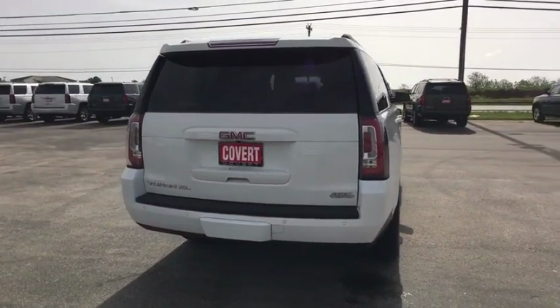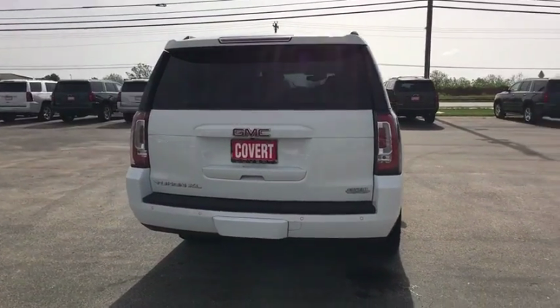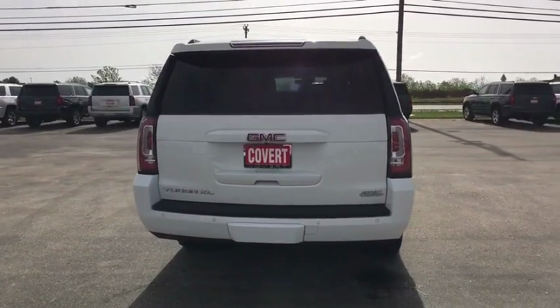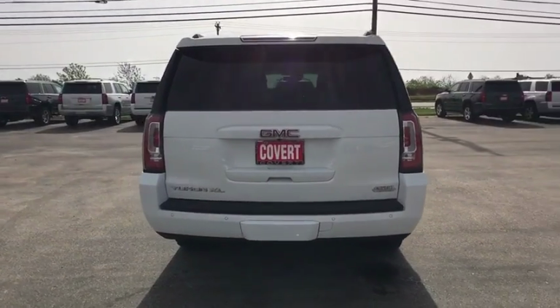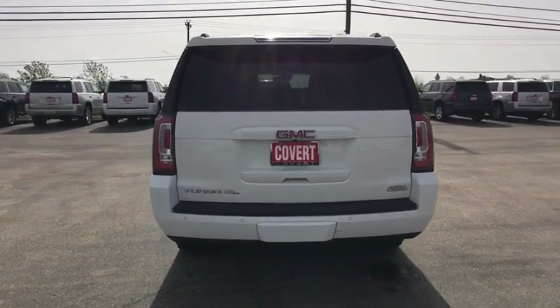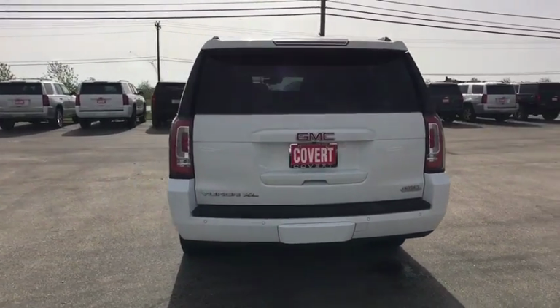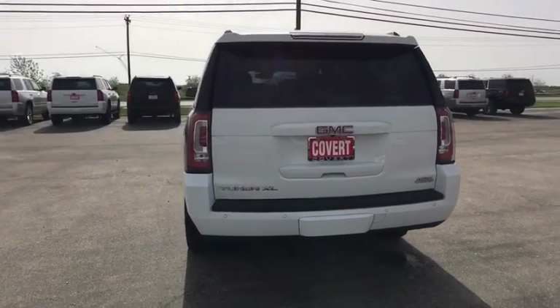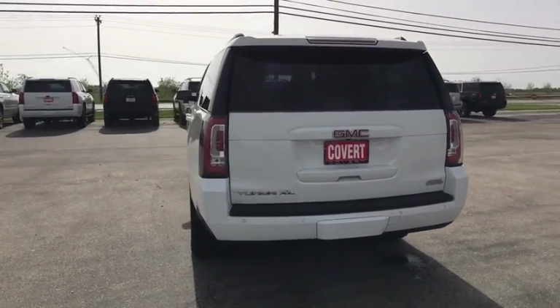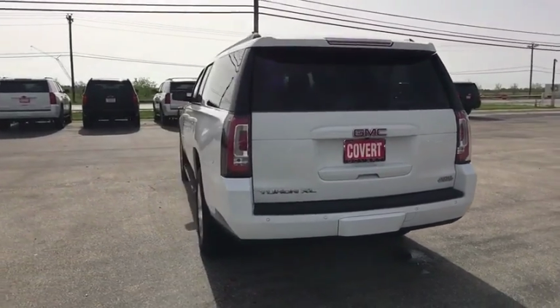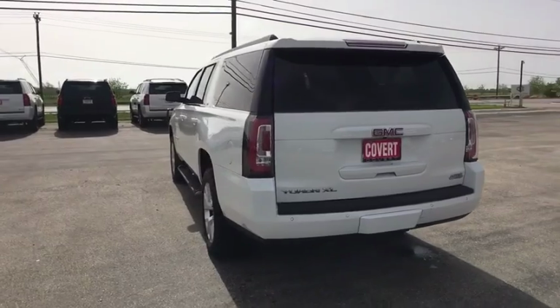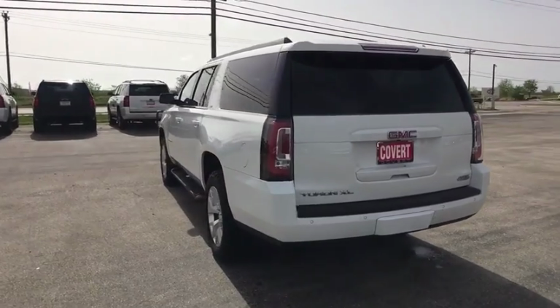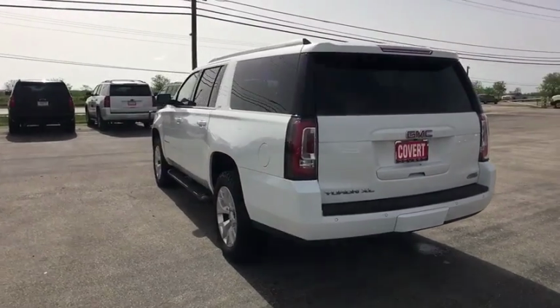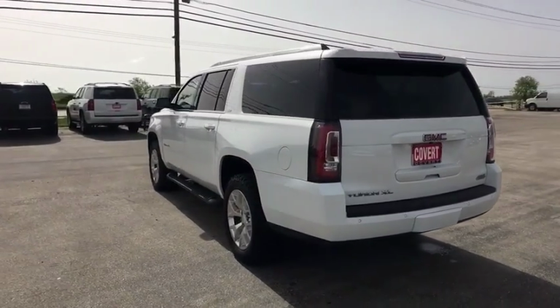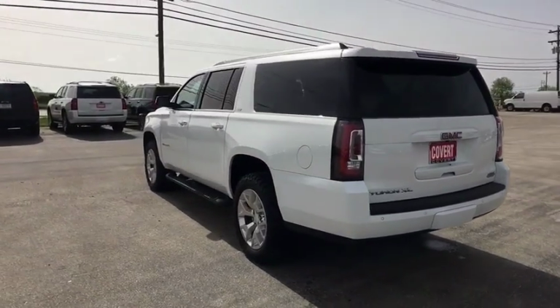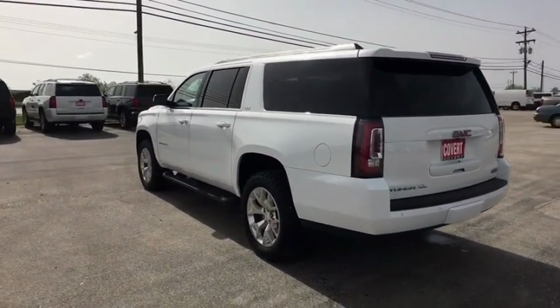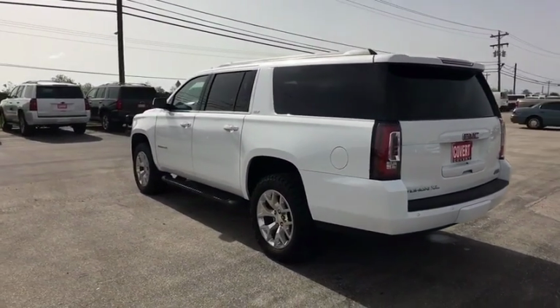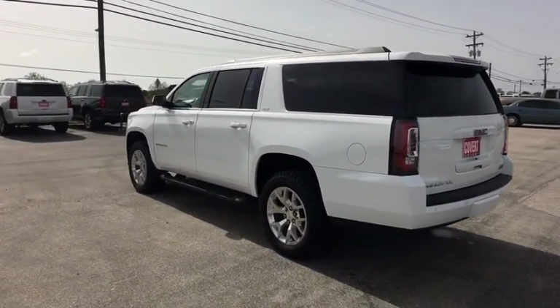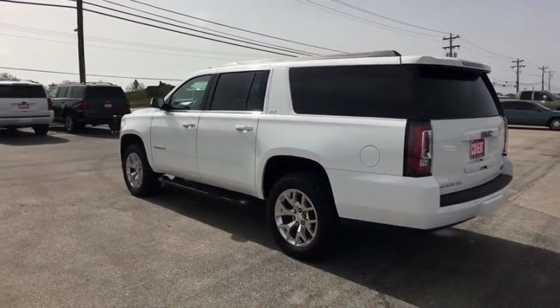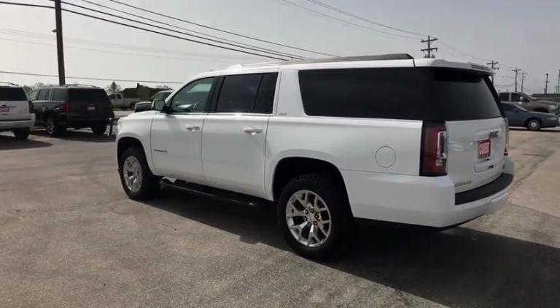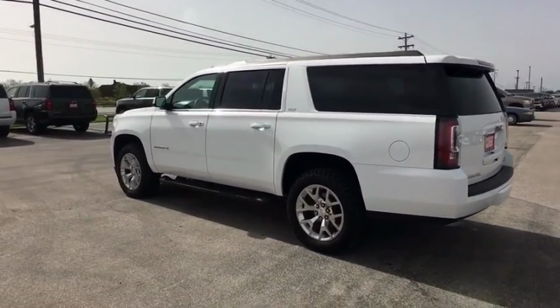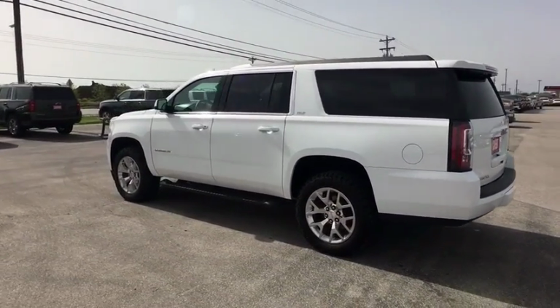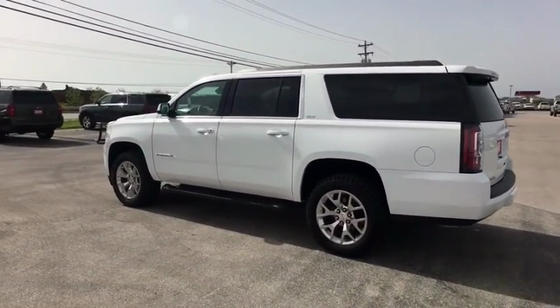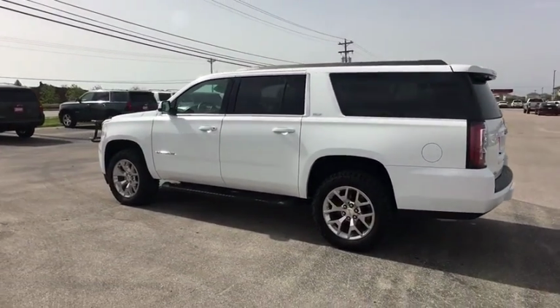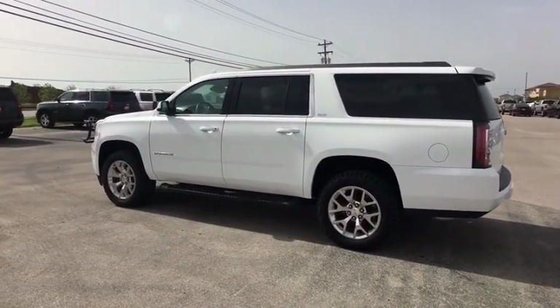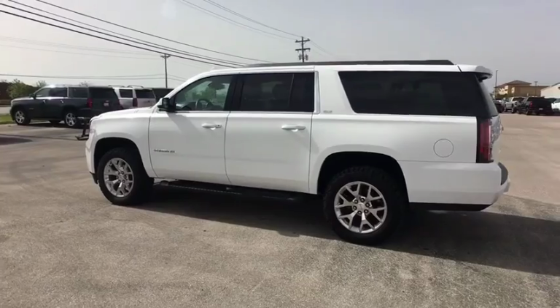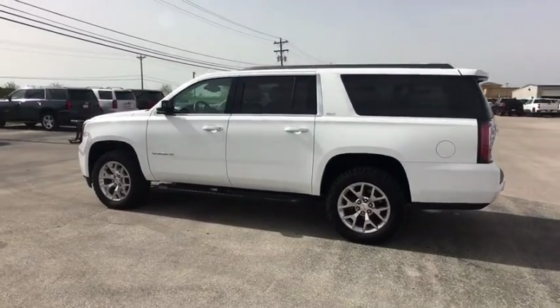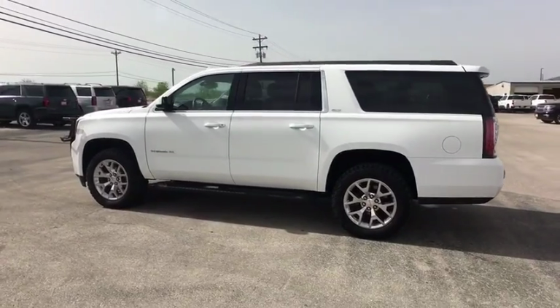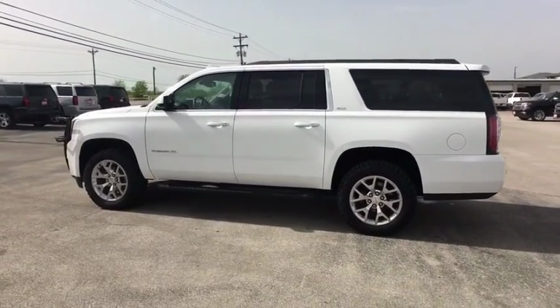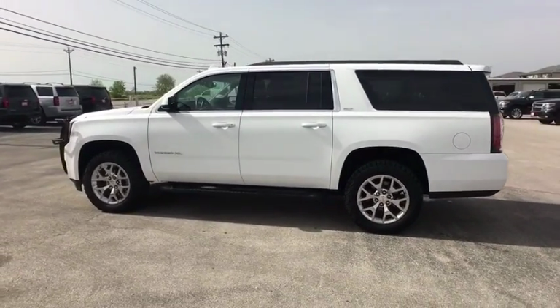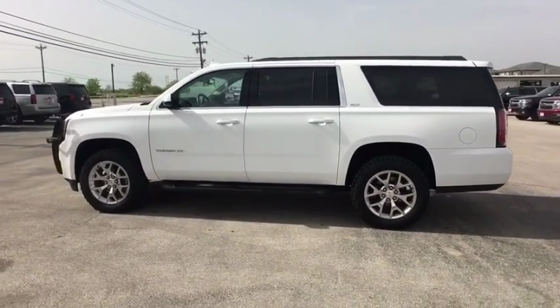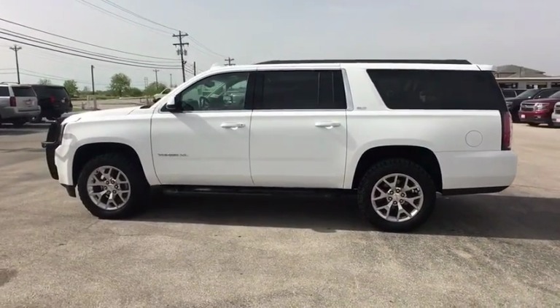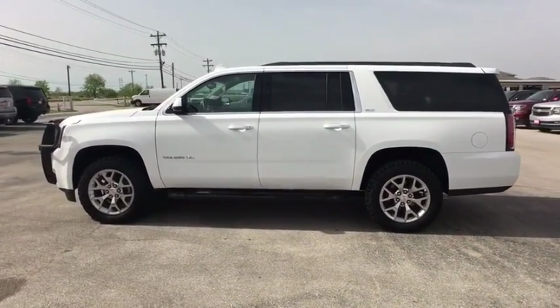Power passenger seat, keyless entry, remote engine start, lane departure warning, power liftgate, traction control, stability control, steering wheel audio control, tow hitch.